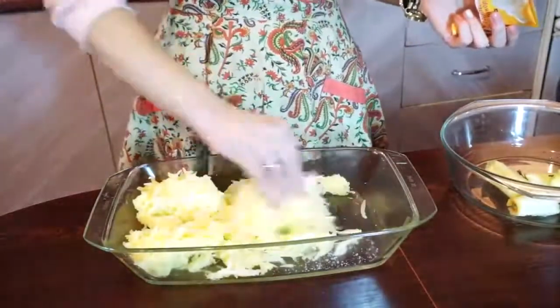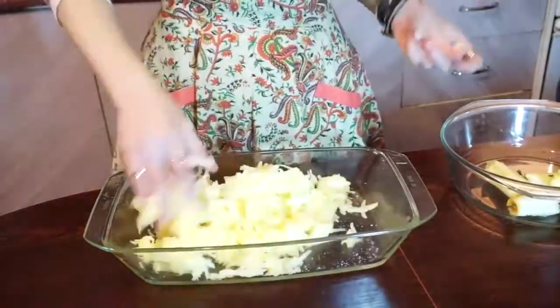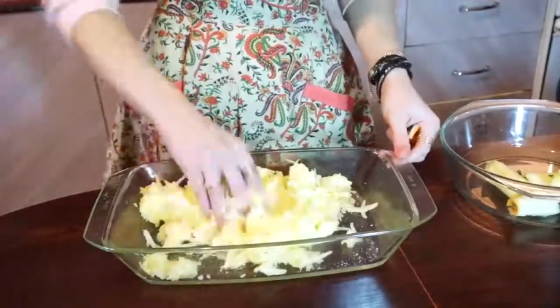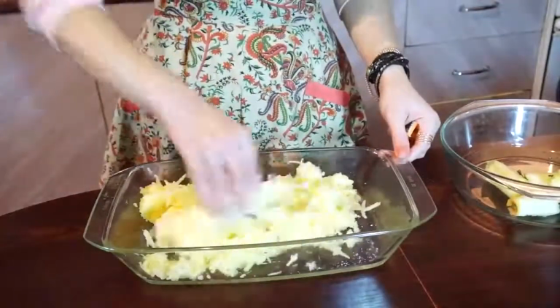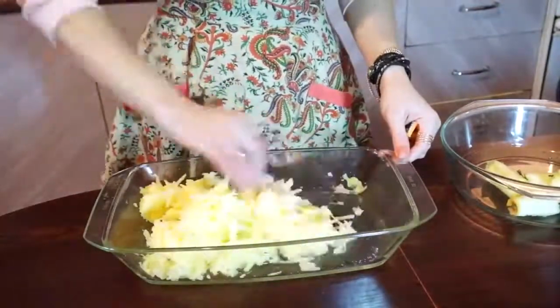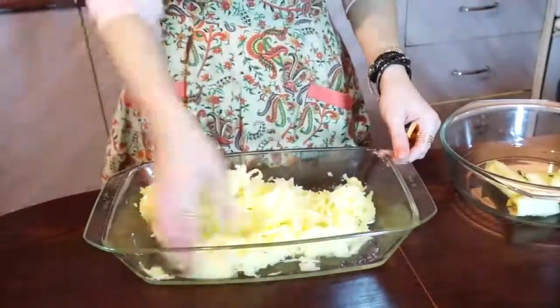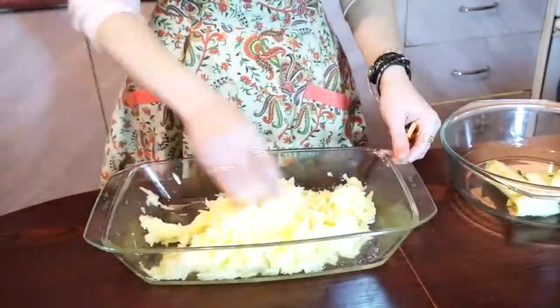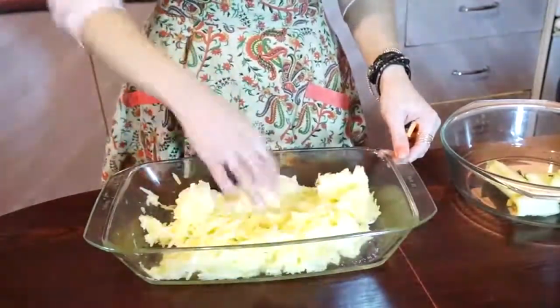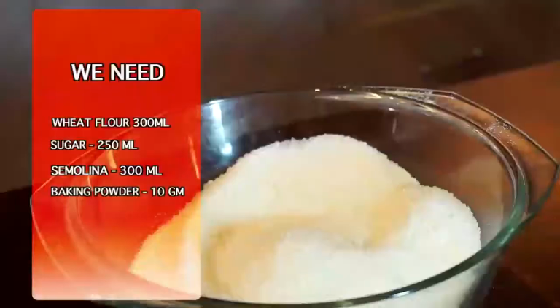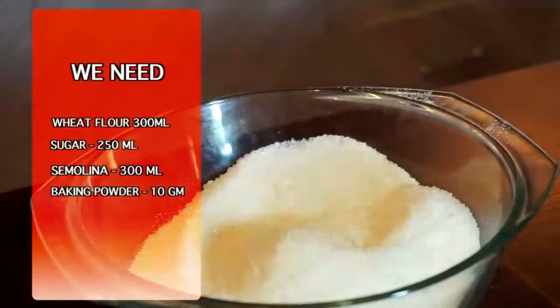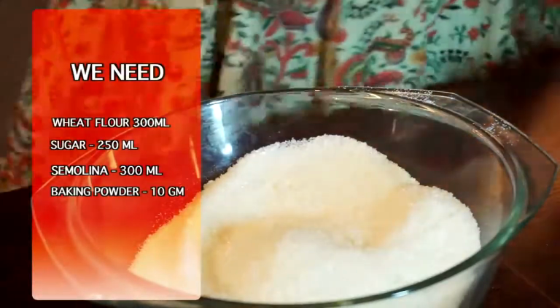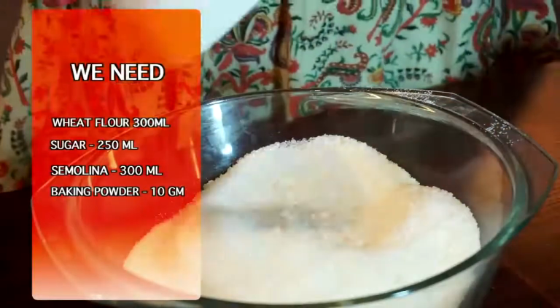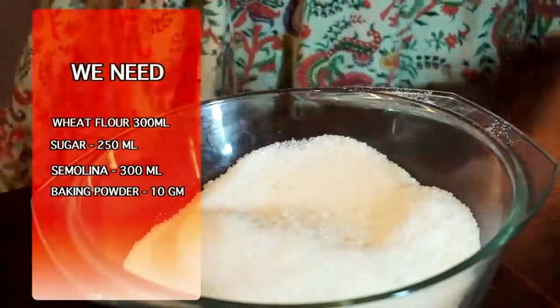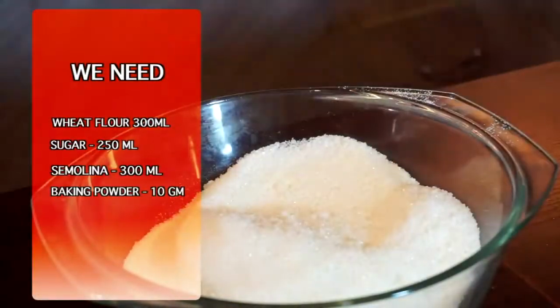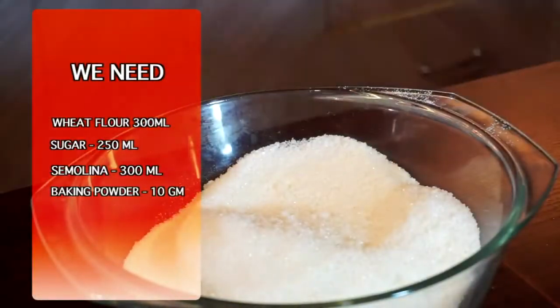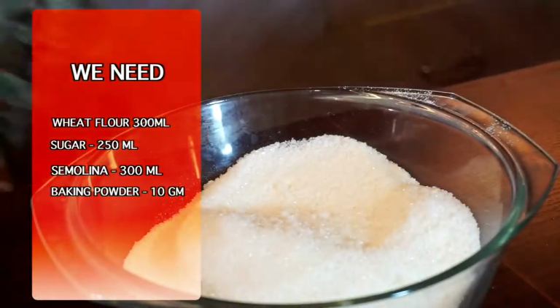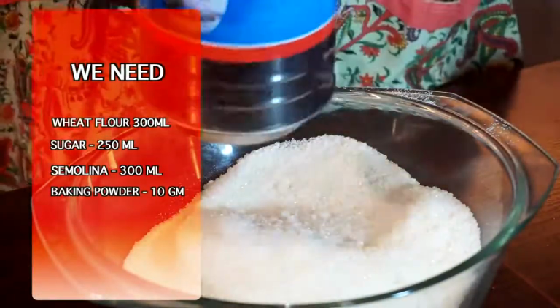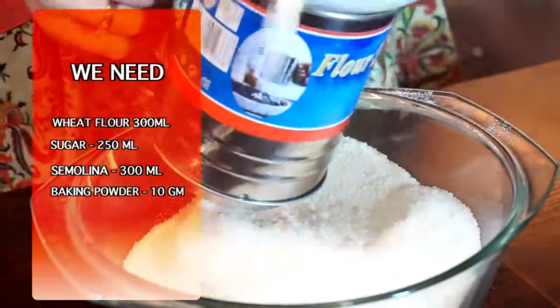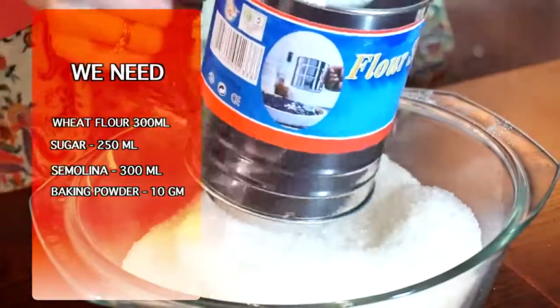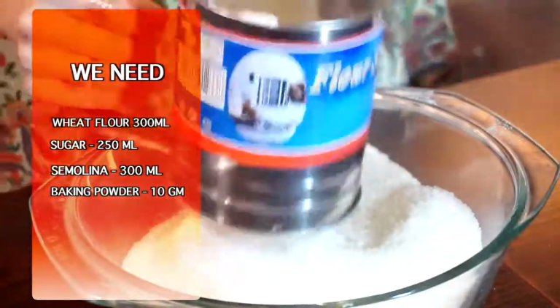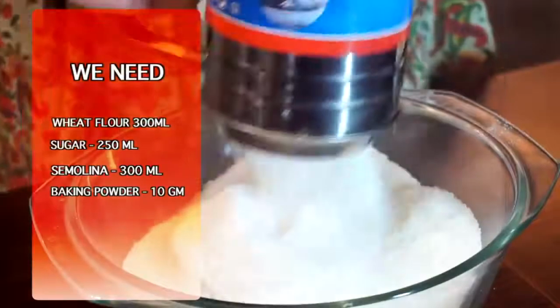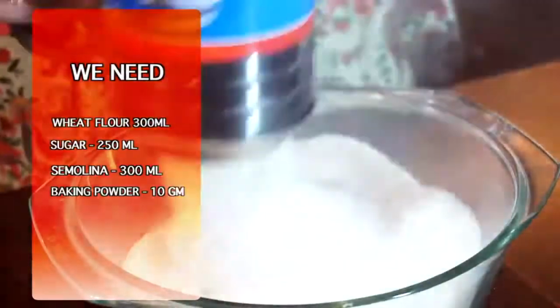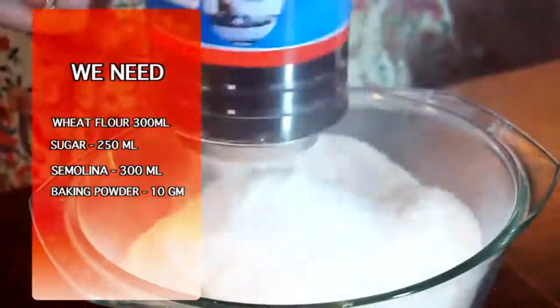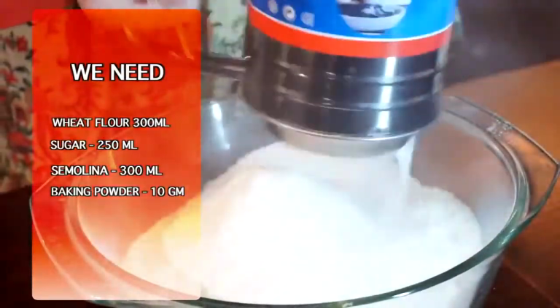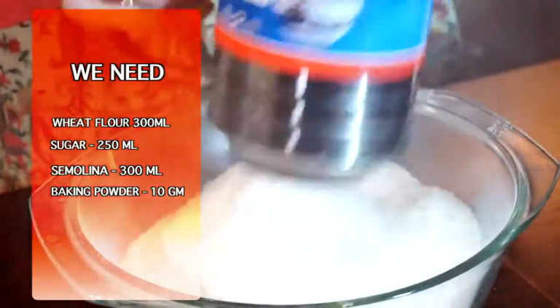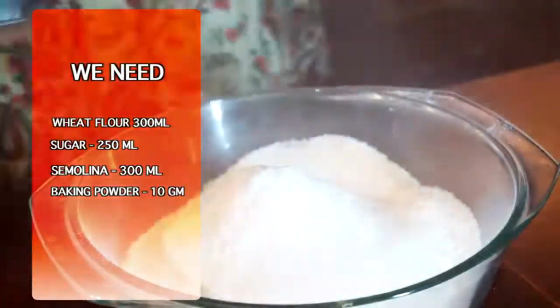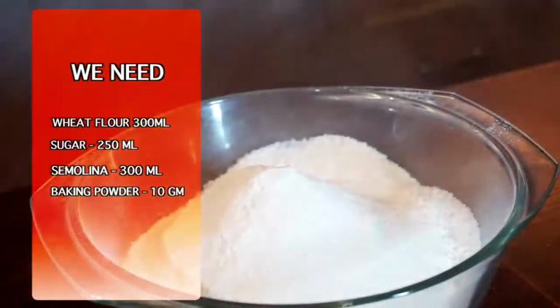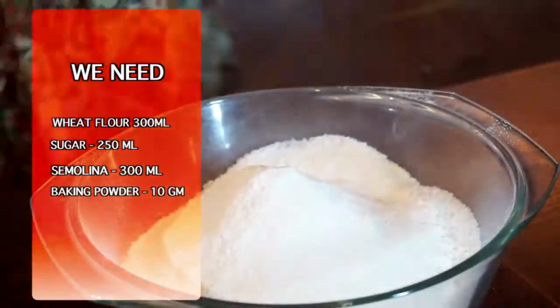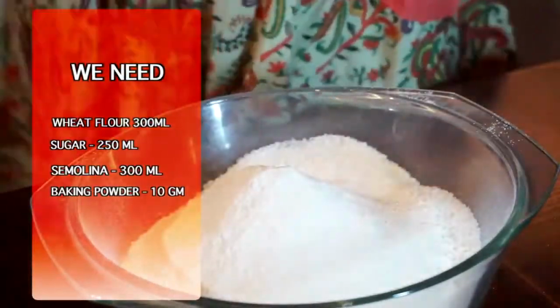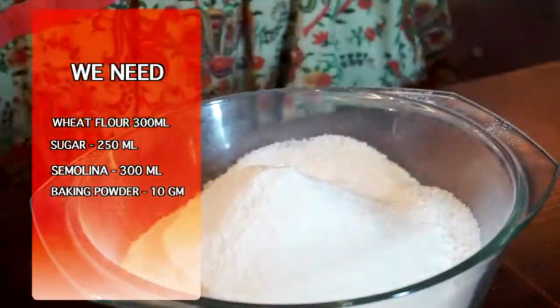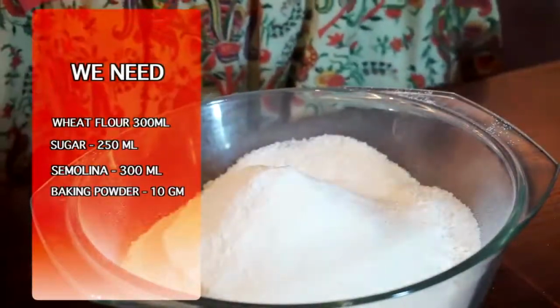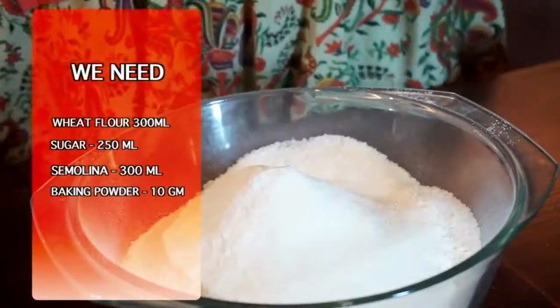Mix it so the apple can give us more juice. Let's take 300 ml of wheat flour, 250 ml of sugar, and 300 ml of semolina. Add 10 grams of baking powder.